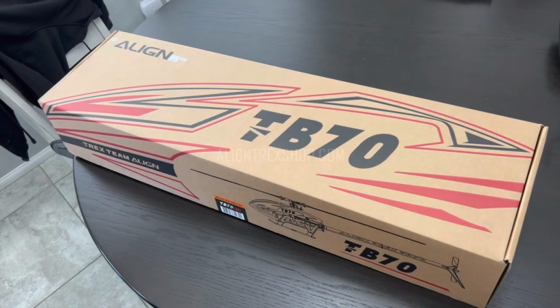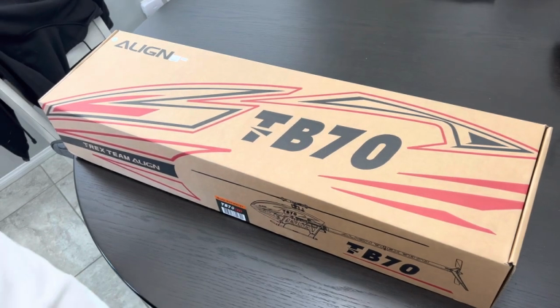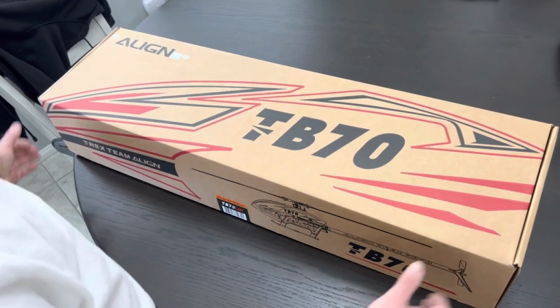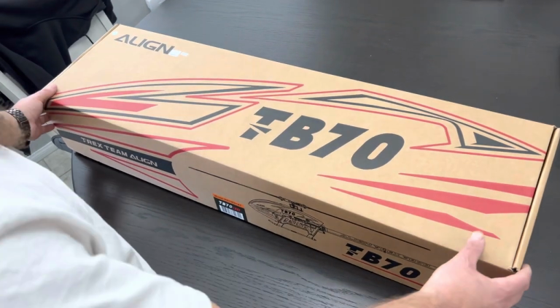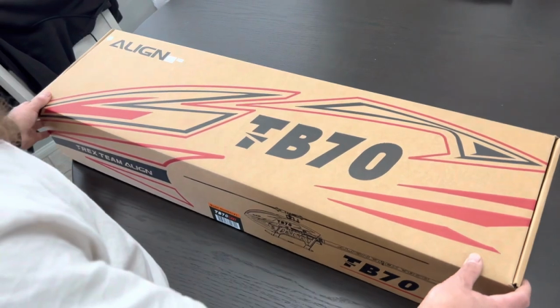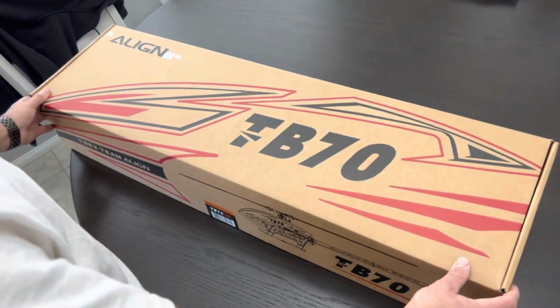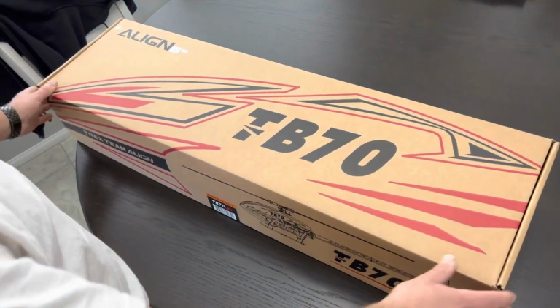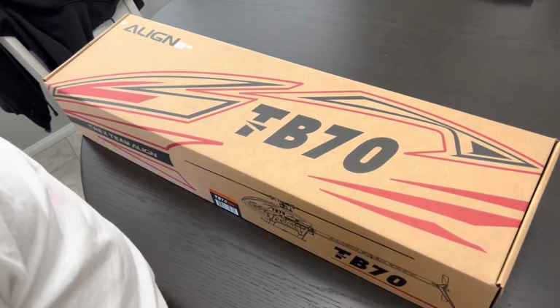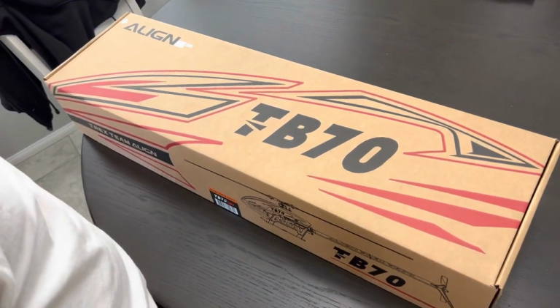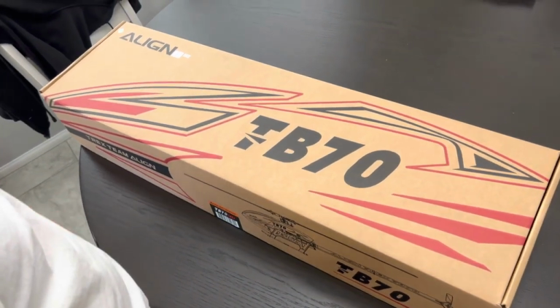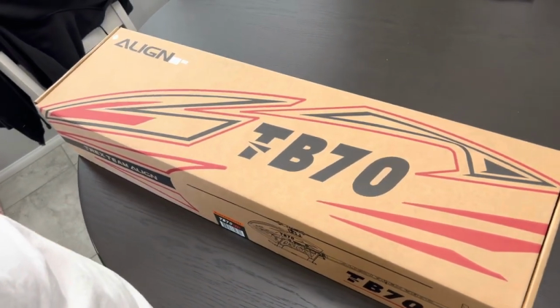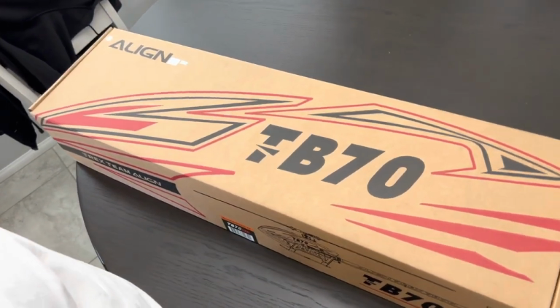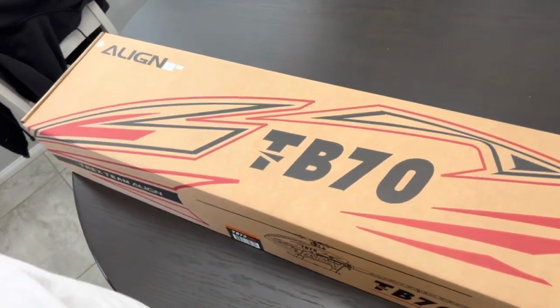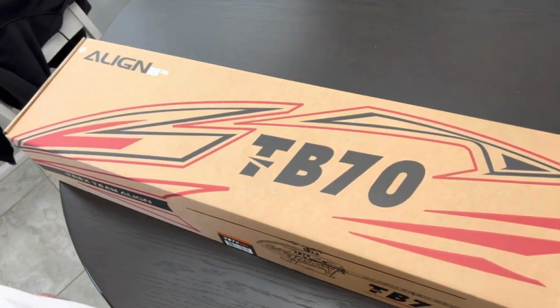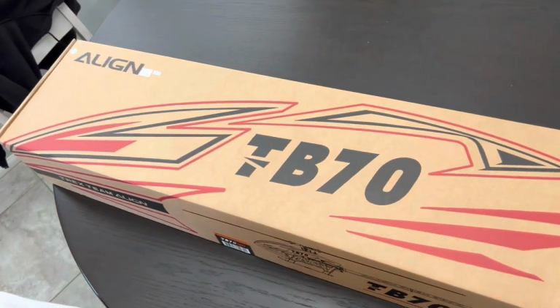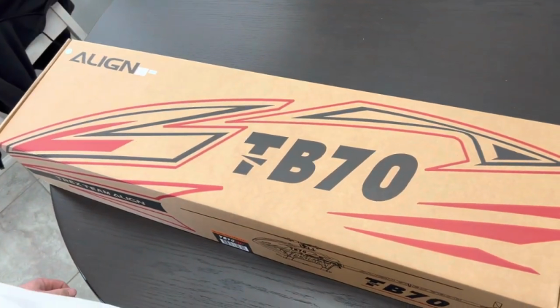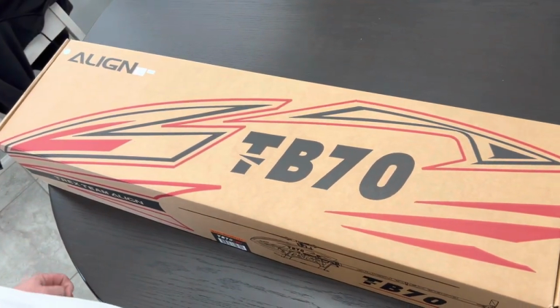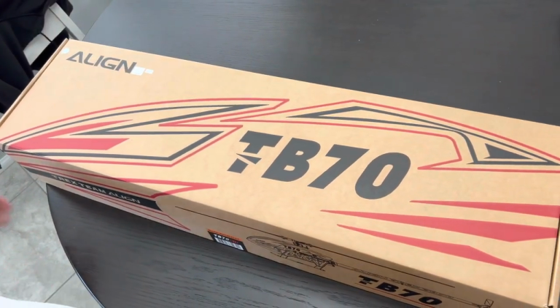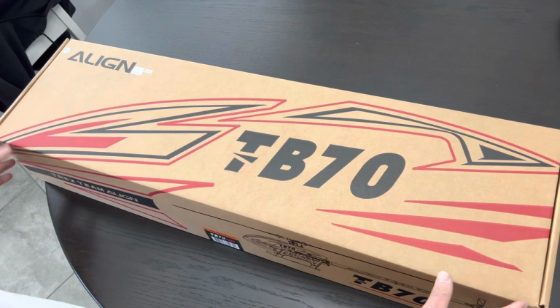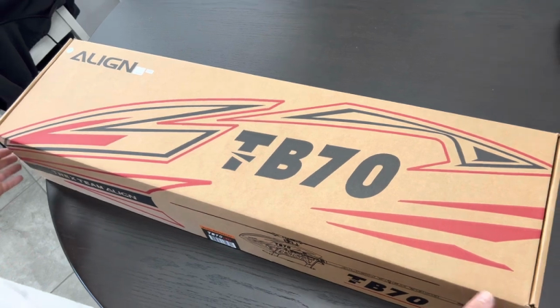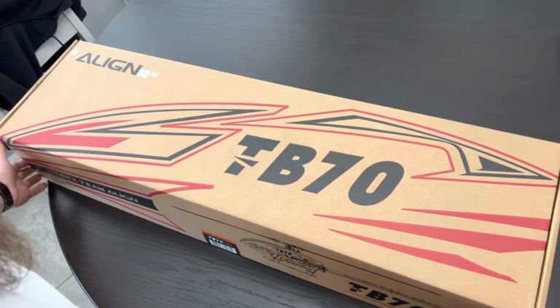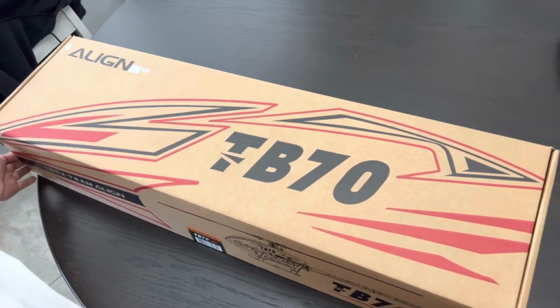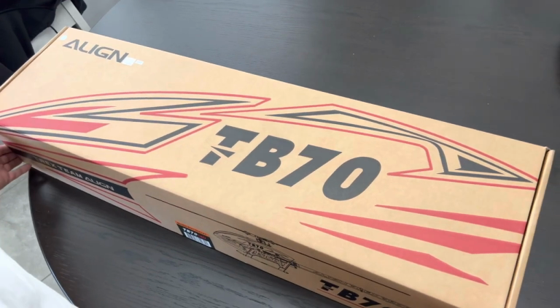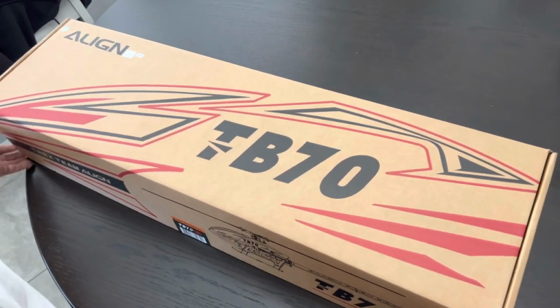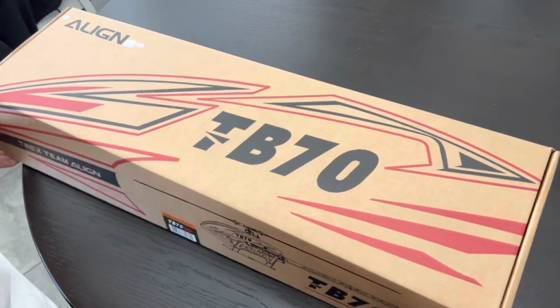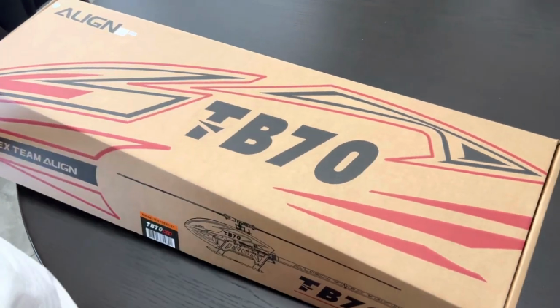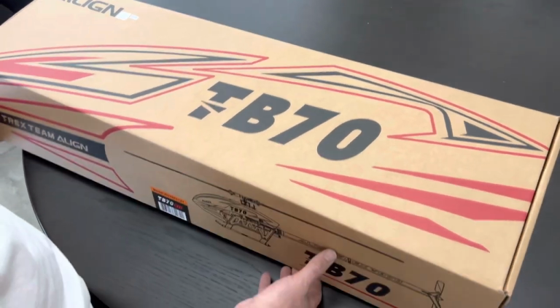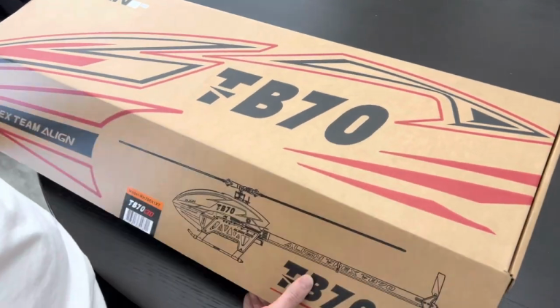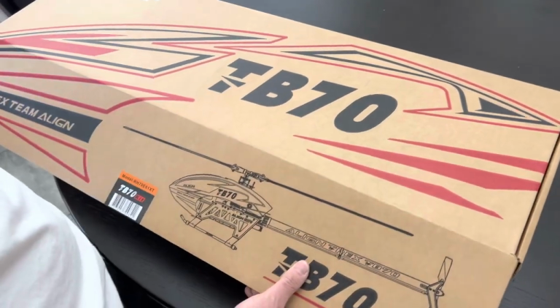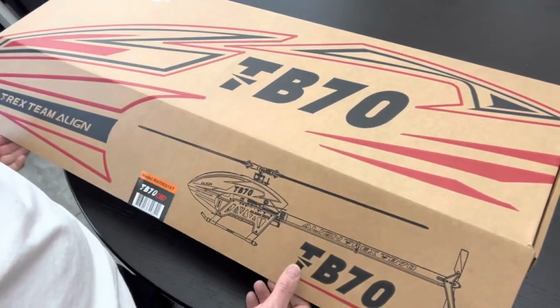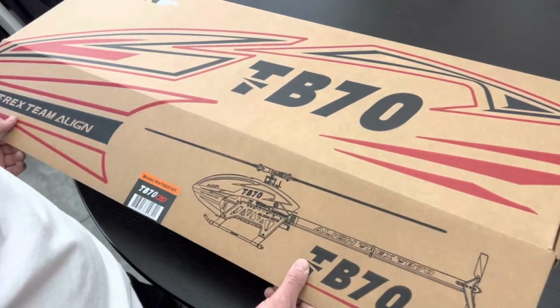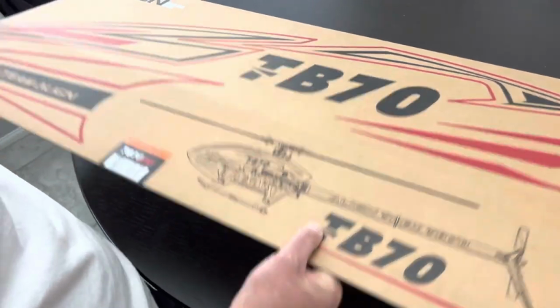Hey guys, this is Danny Zabo here. Align sent me a new TB70, their new 700-class kit. We're going to go ahead and open the box, see what's in it, and see some changes that have been done.